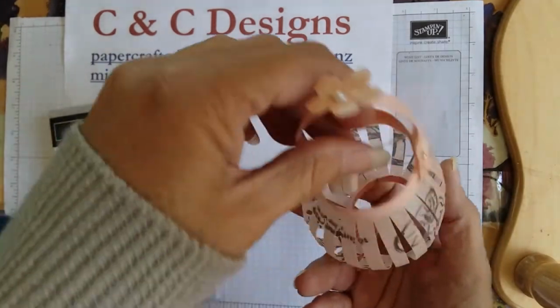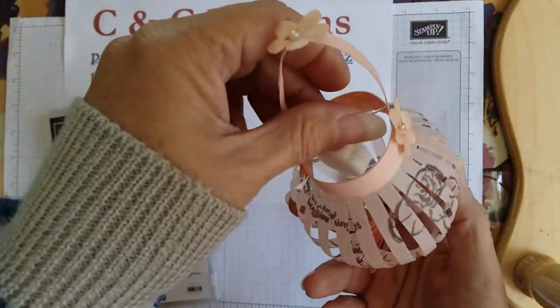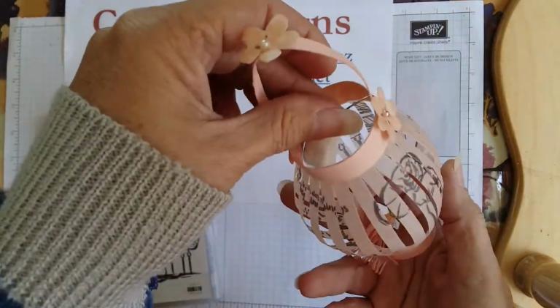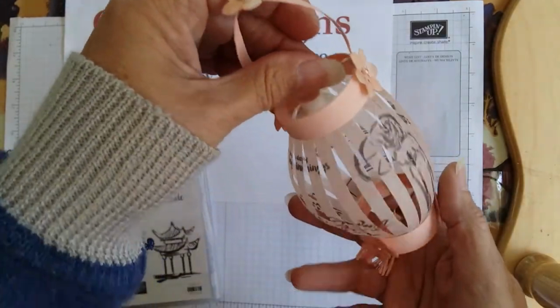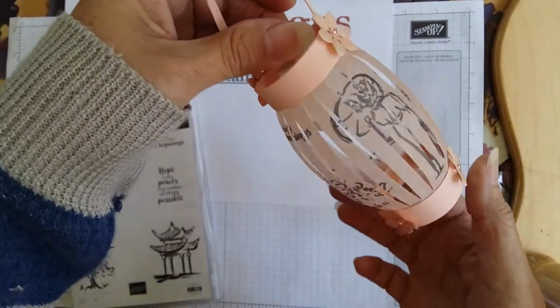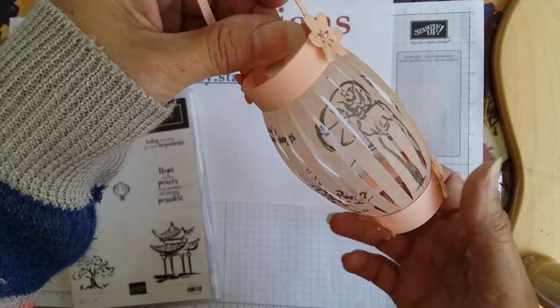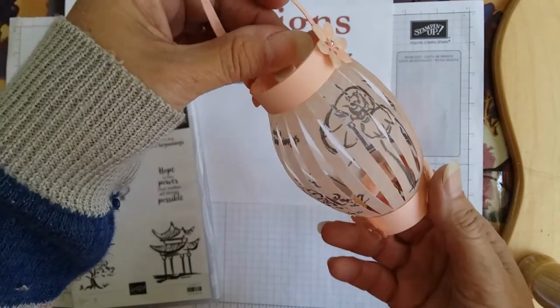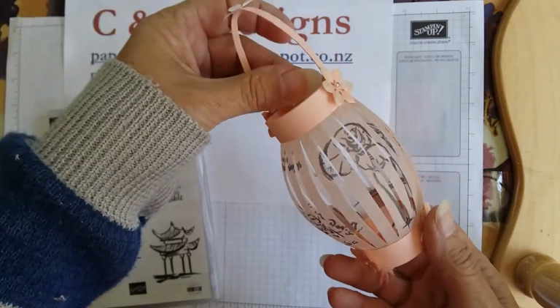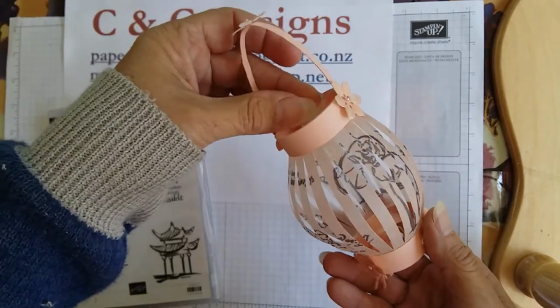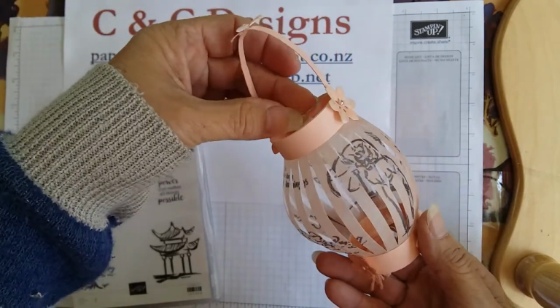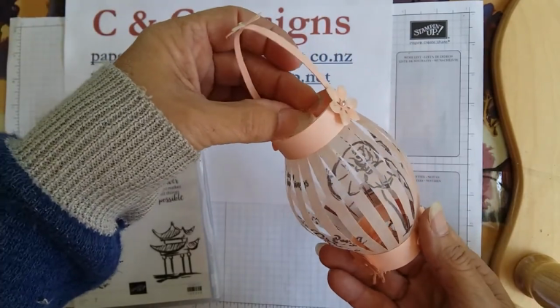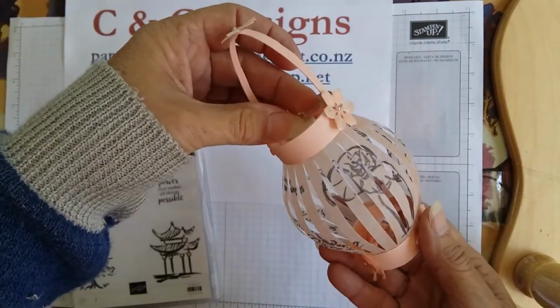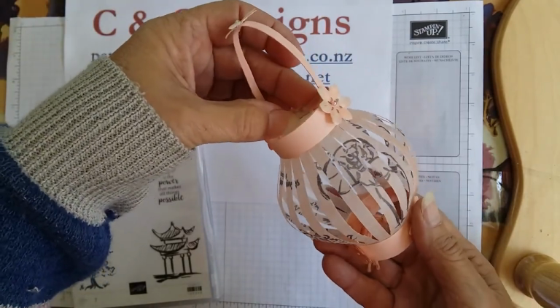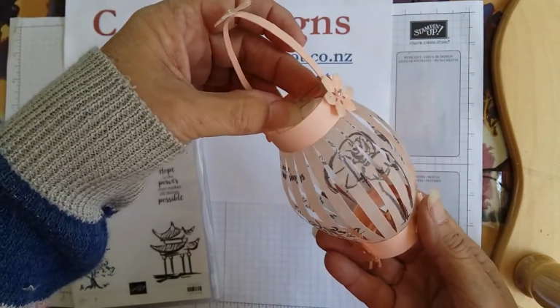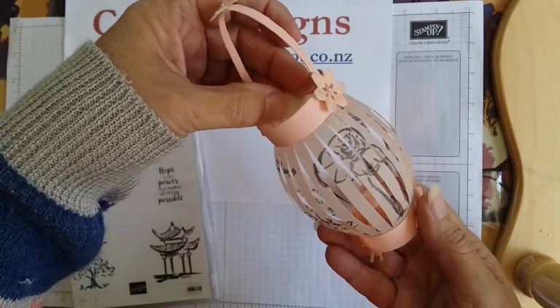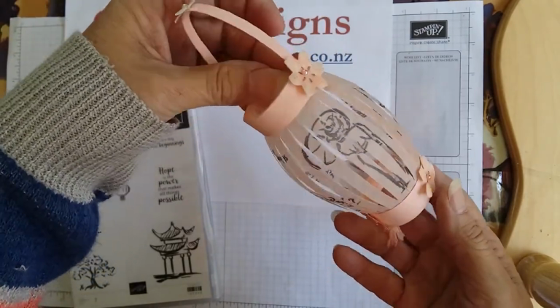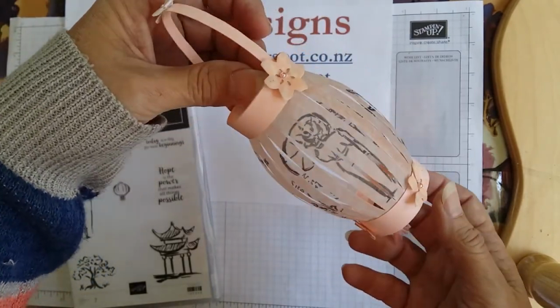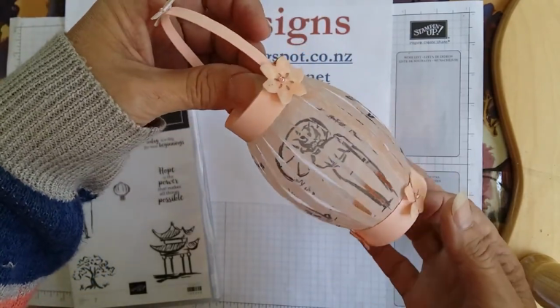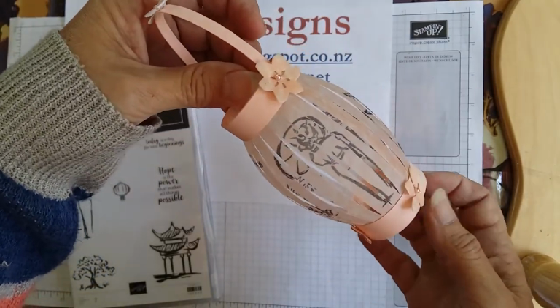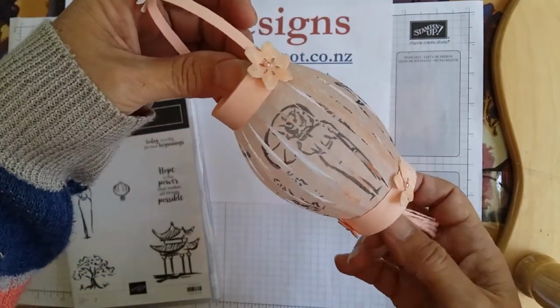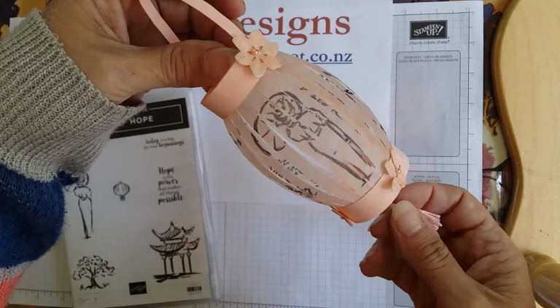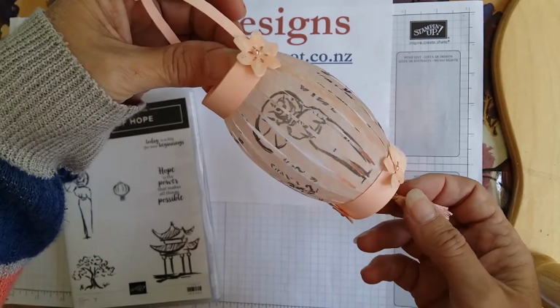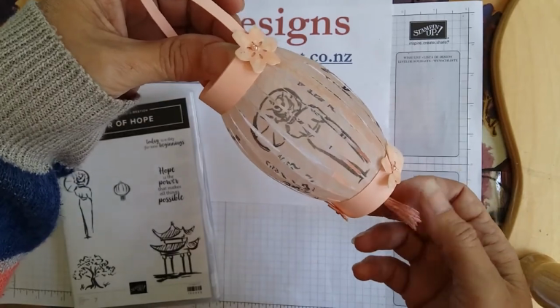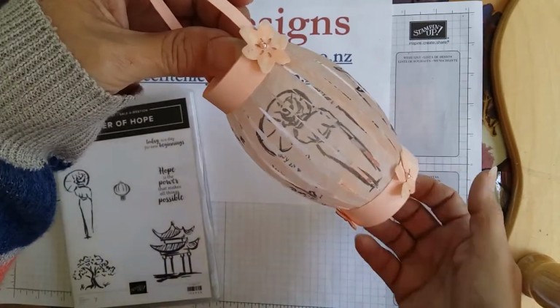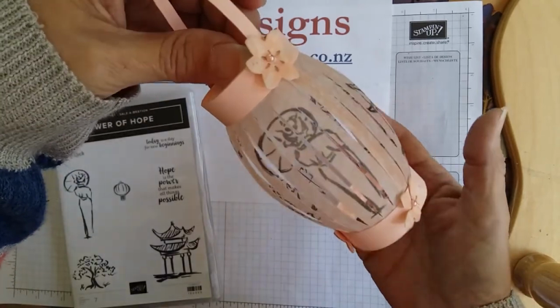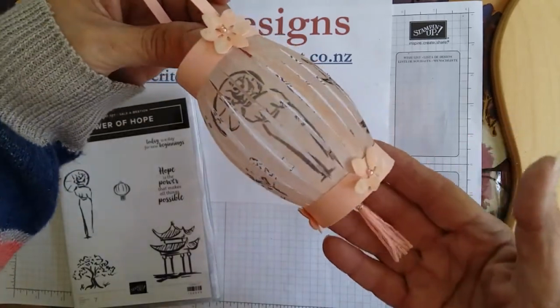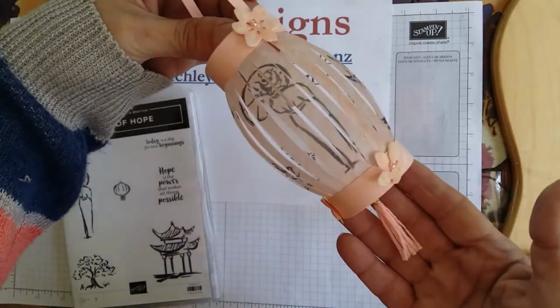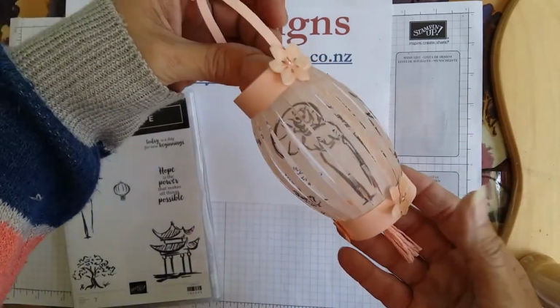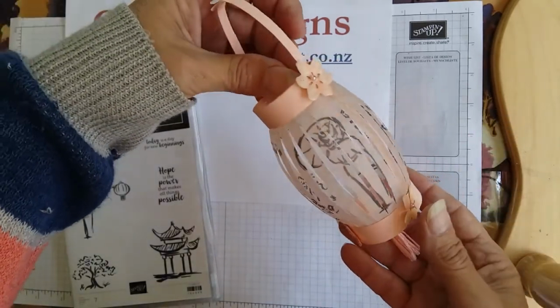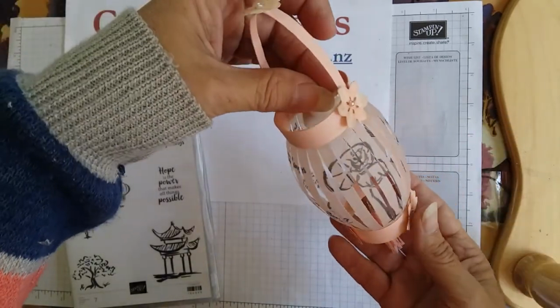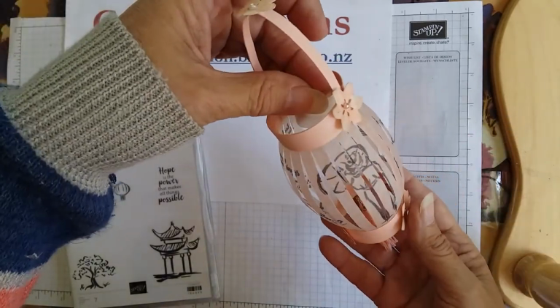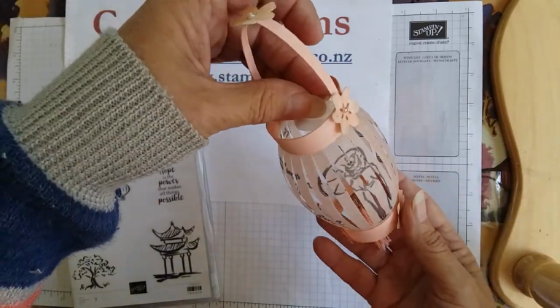Most people can get these at the dollar shops. I know here in New Zealand we can get them at our dollar shops. So I will show this same project but with a tea light at the bottom. Hopefully it will work as planned, and so let's get started.